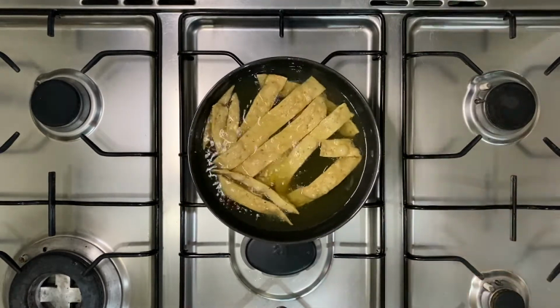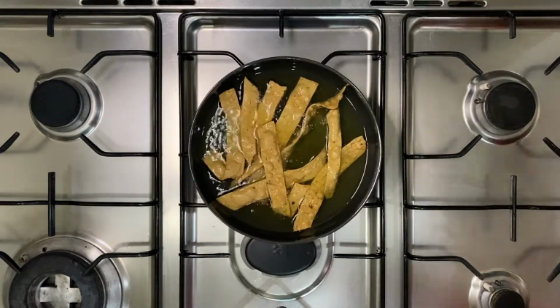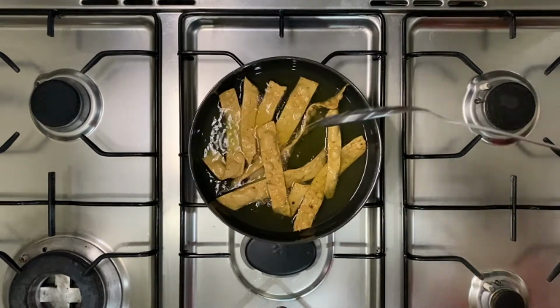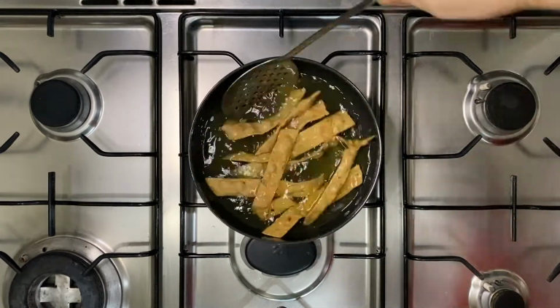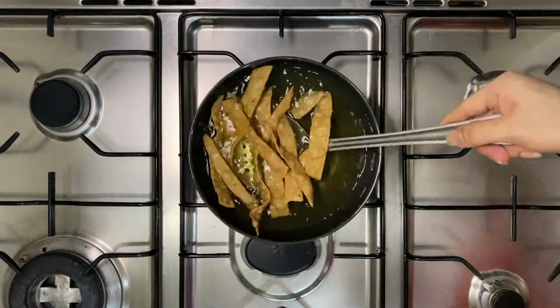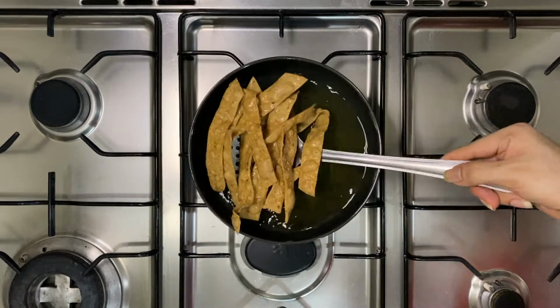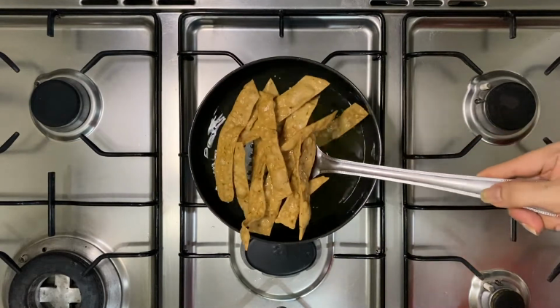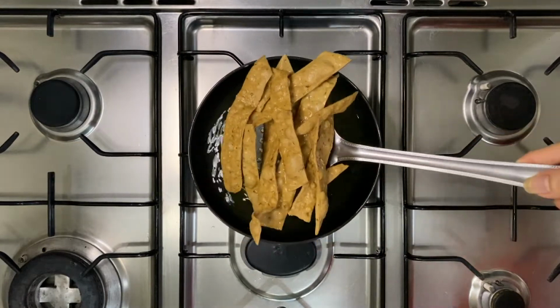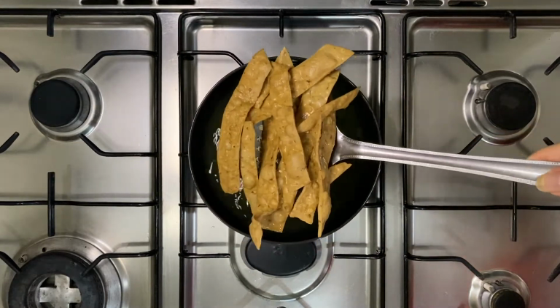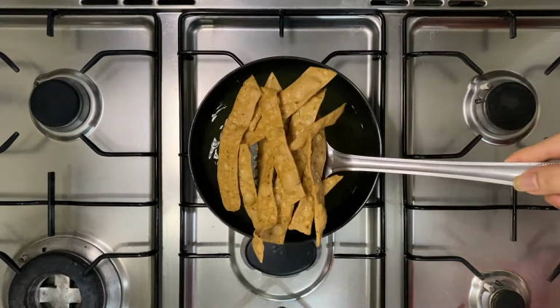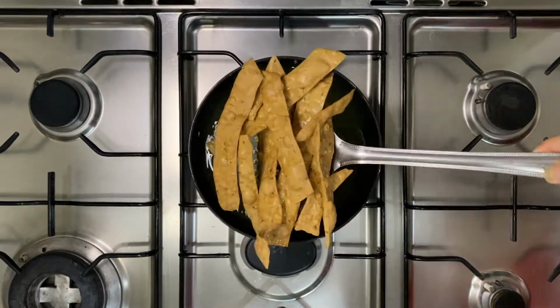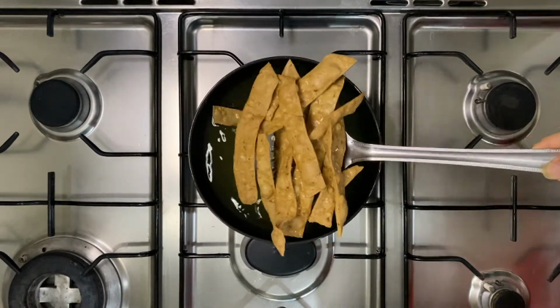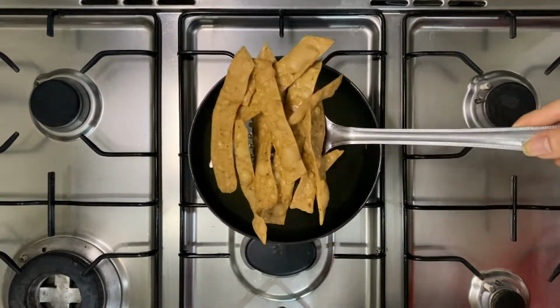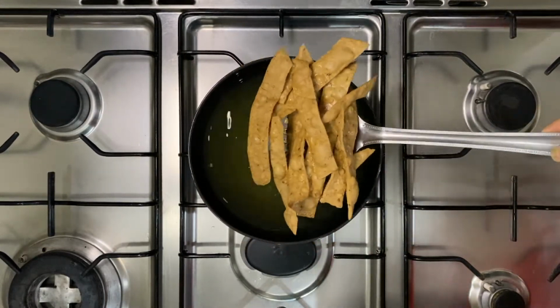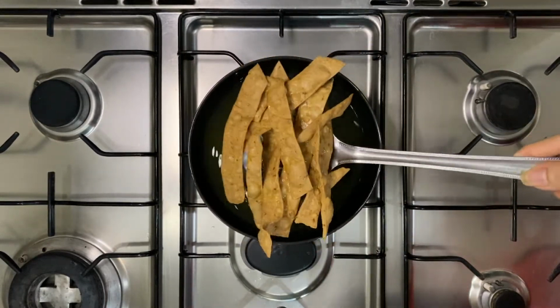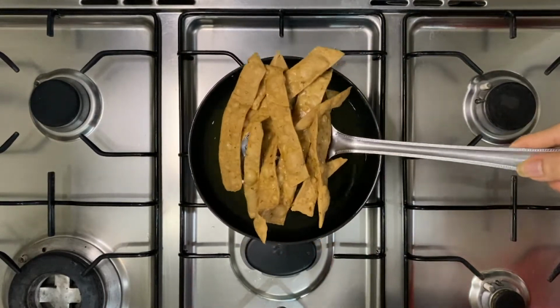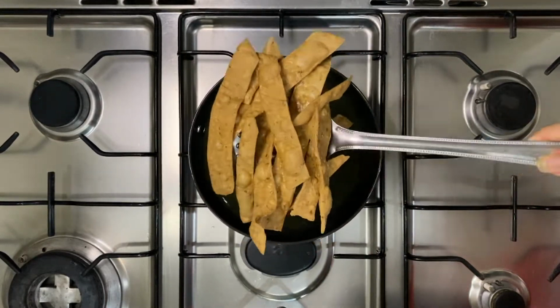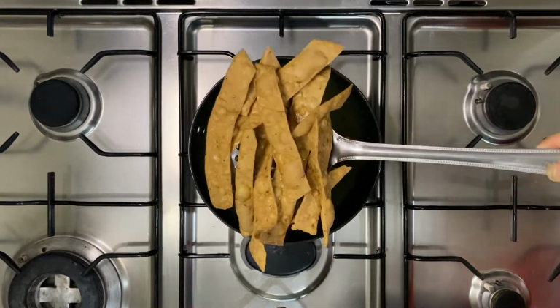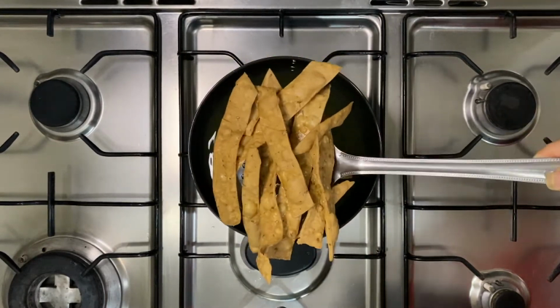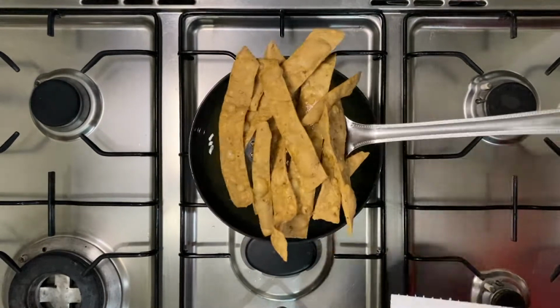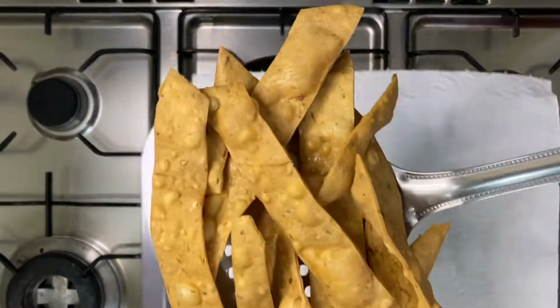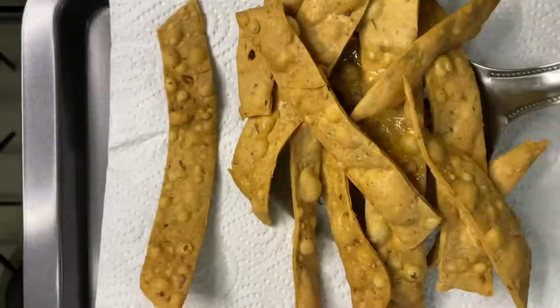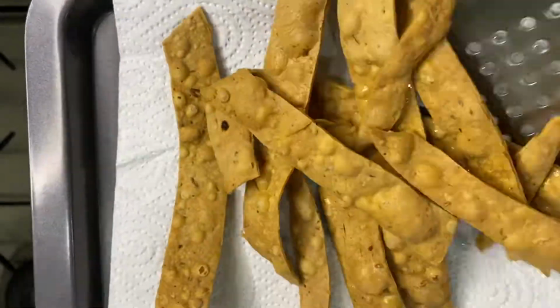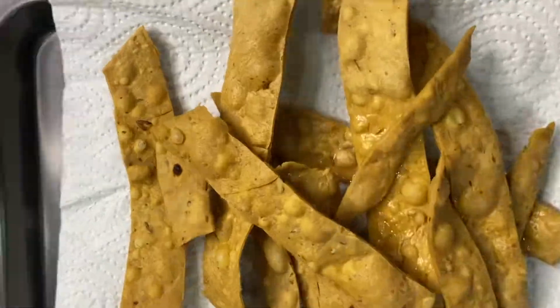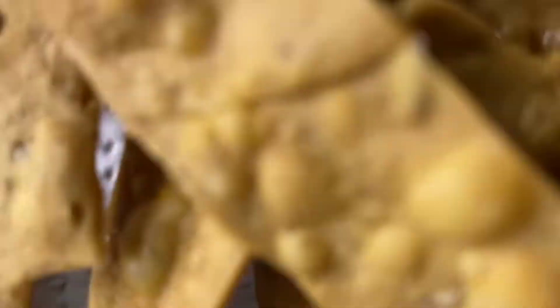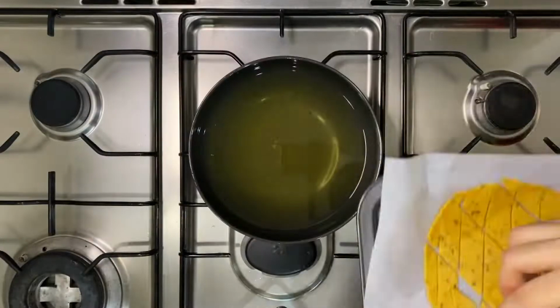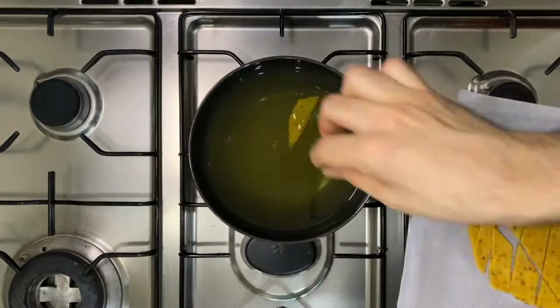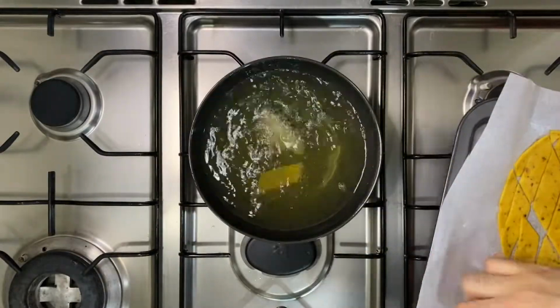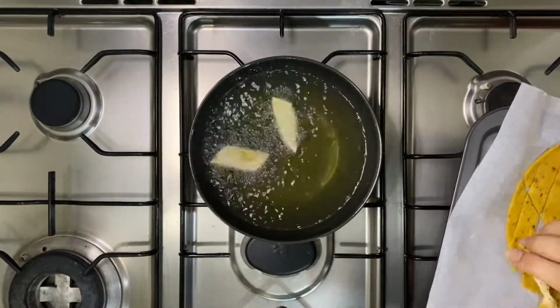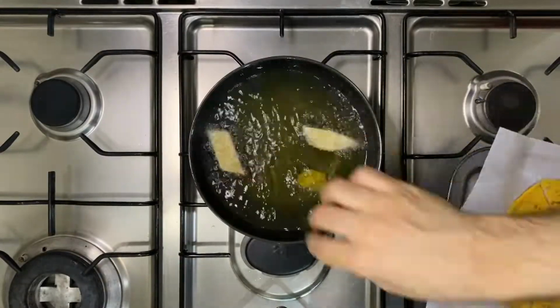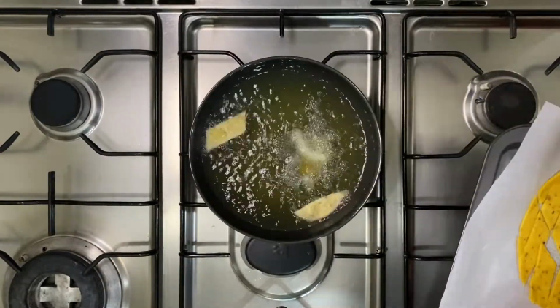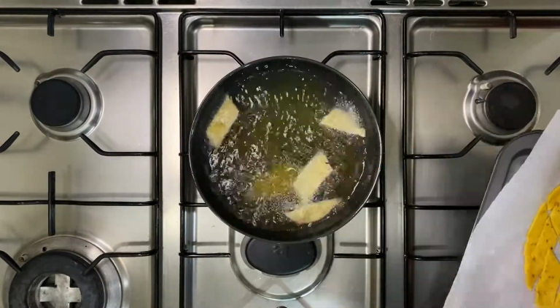Once your papri are done they're going to look exactly like this — take them off the flame and place them over a kitchen towel to absorb any excess oil. Repeat the same step for all the remaining papri.